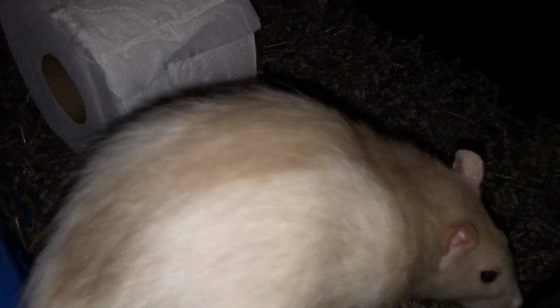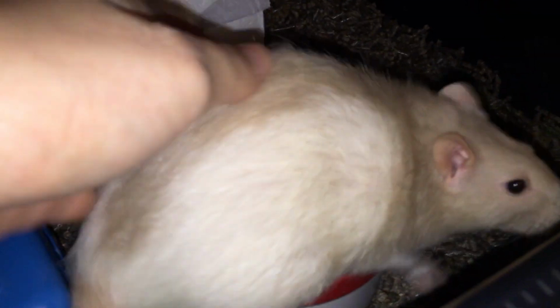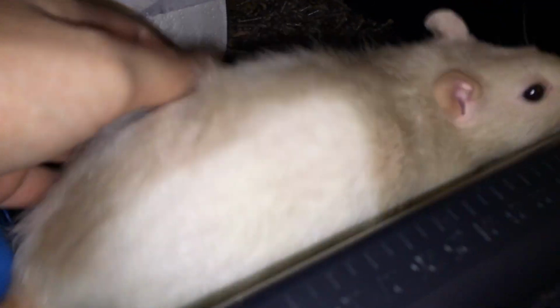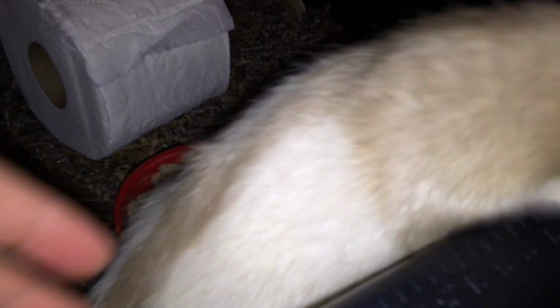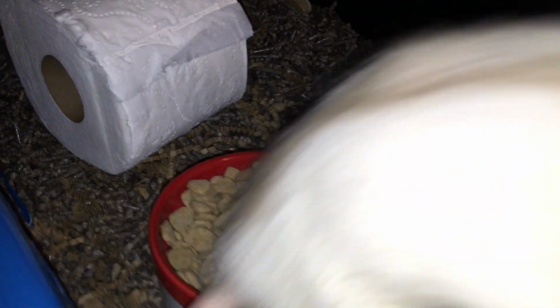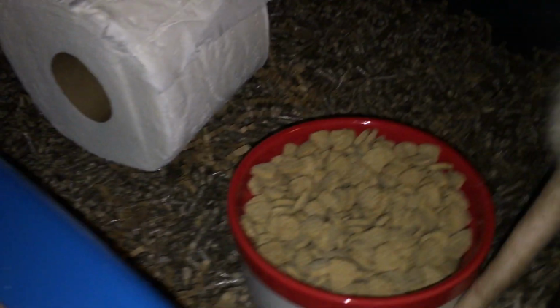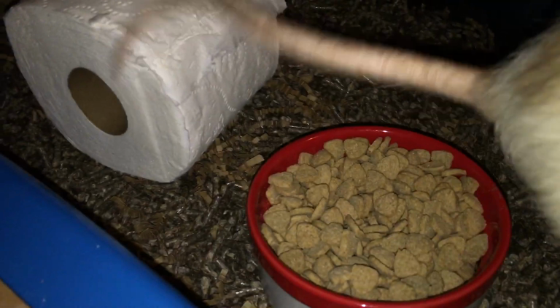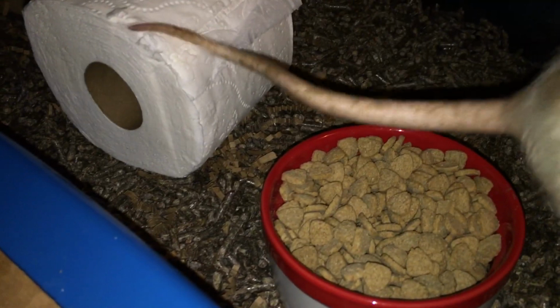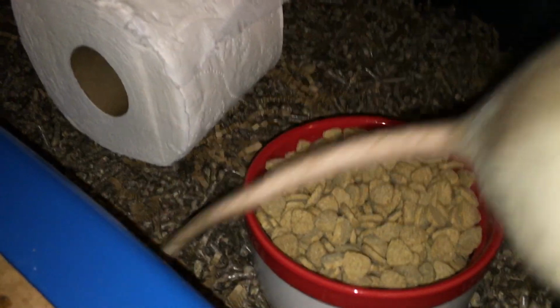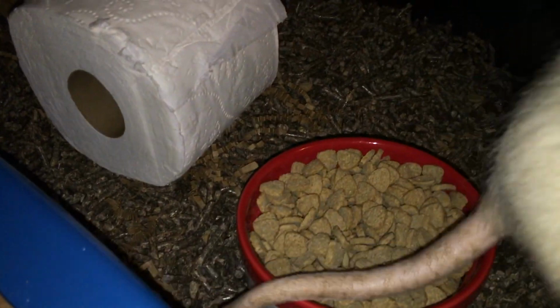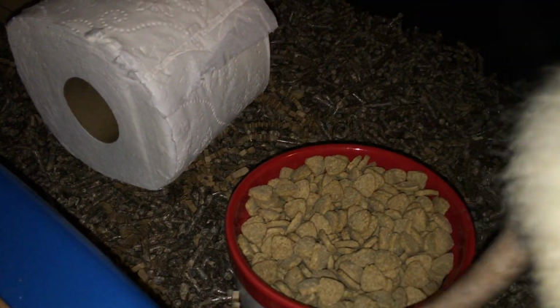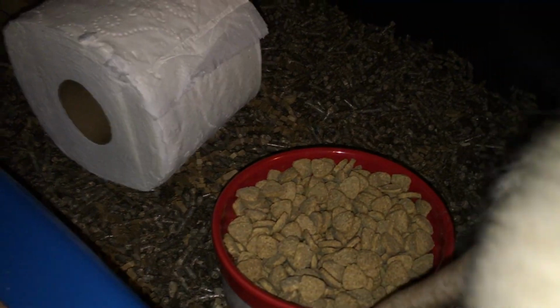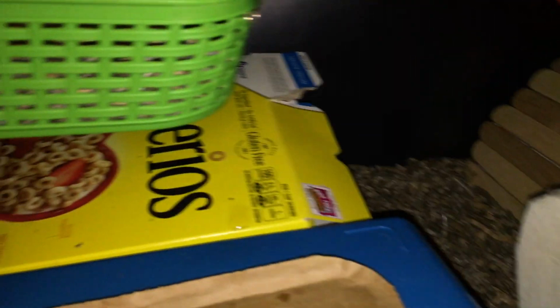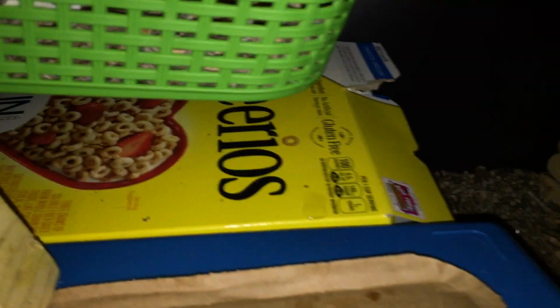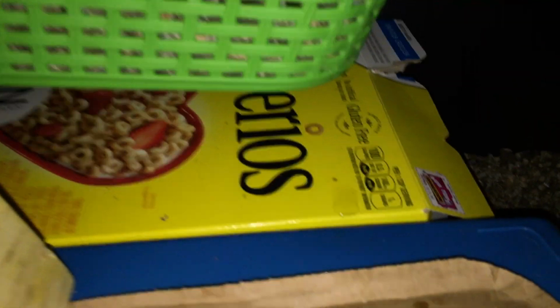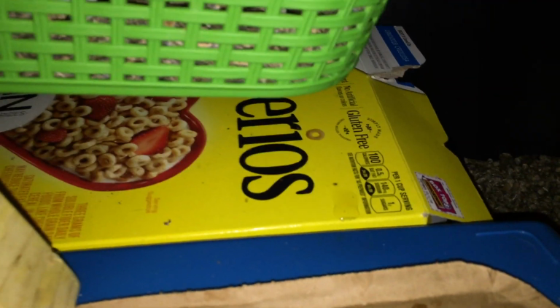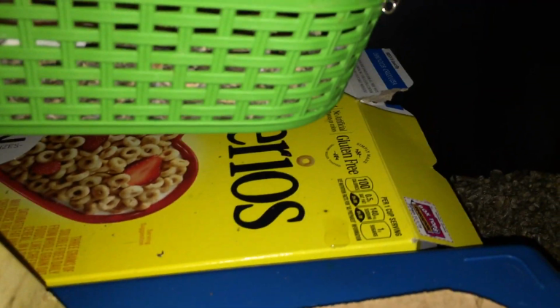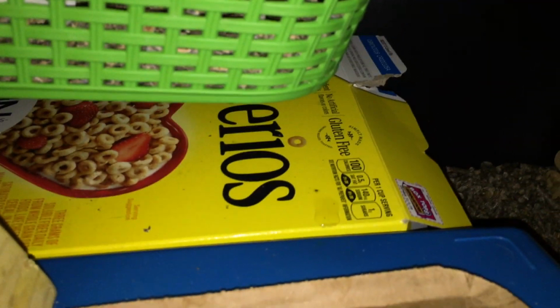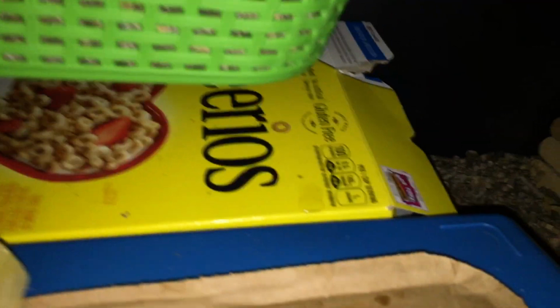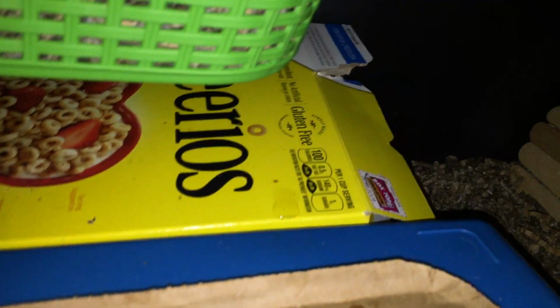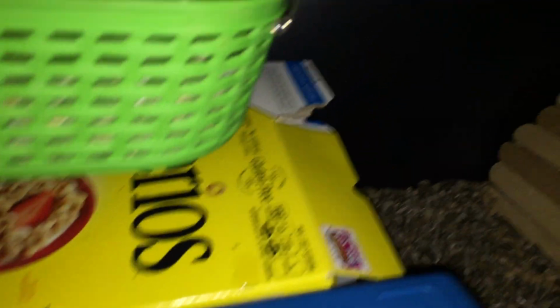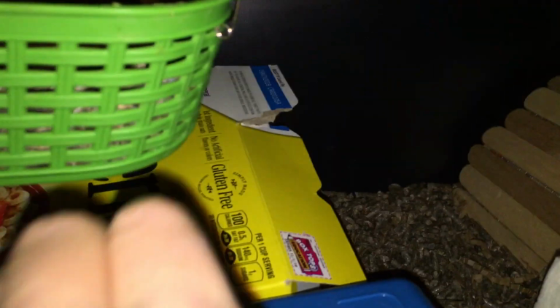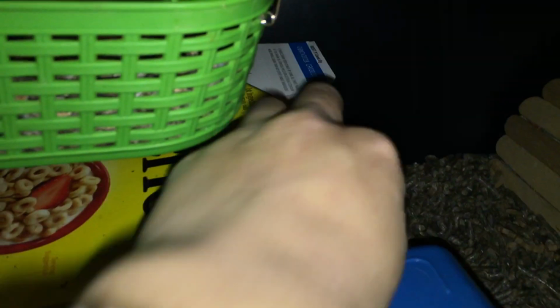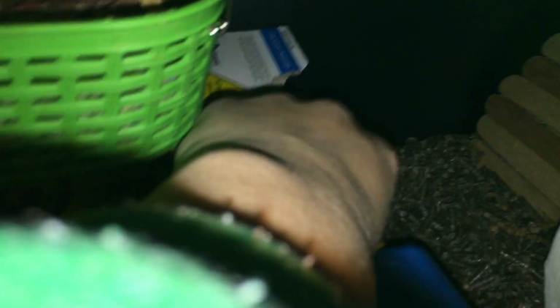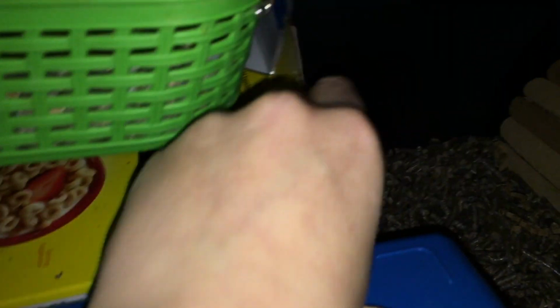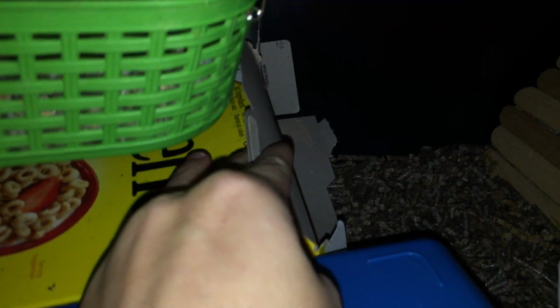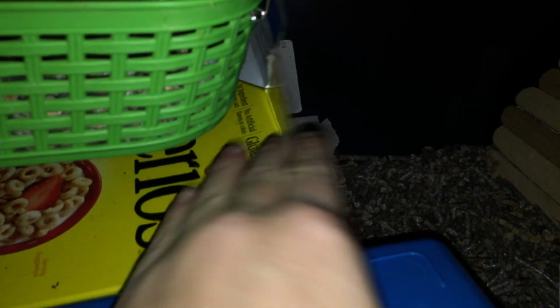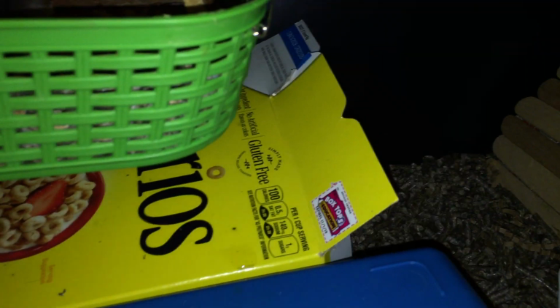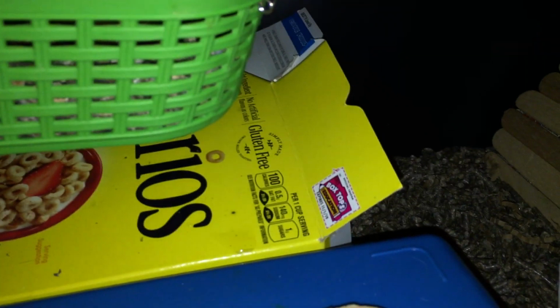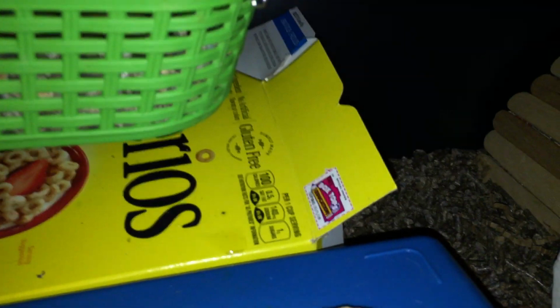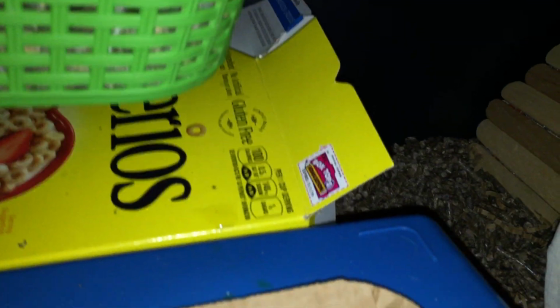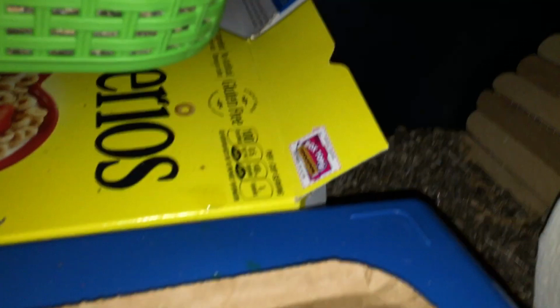And next to that, the rats' food bowl filled with oxbow. And then over here, we have a Cheerio box. This is just empty, and it just has some substrate inside it in case the rats want to sleep there.